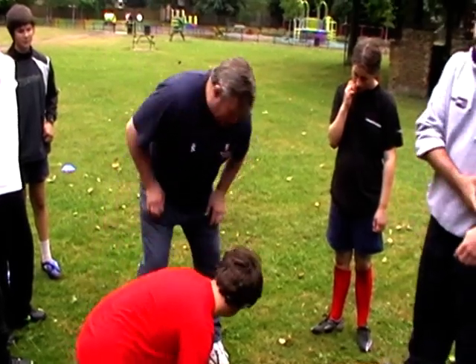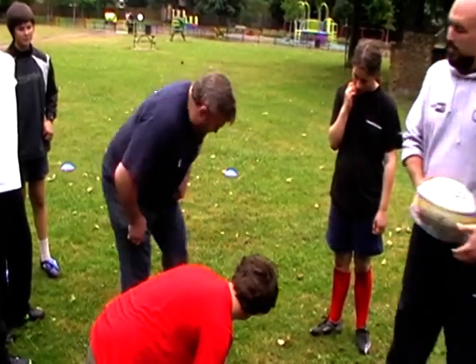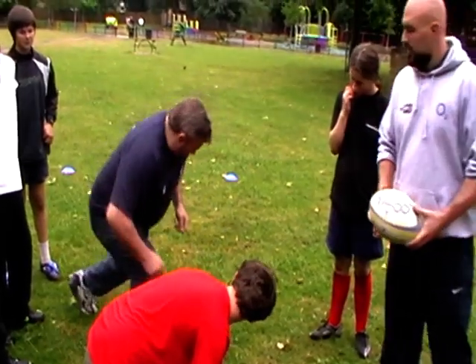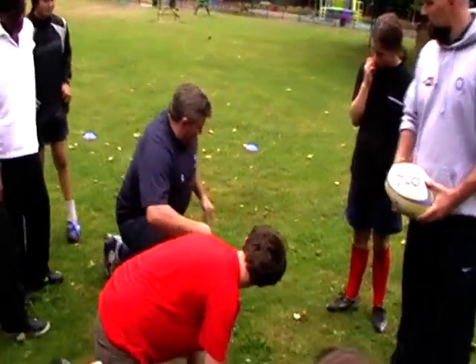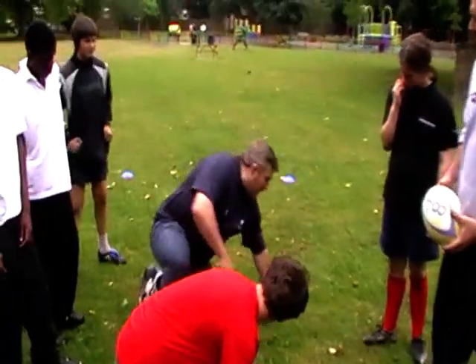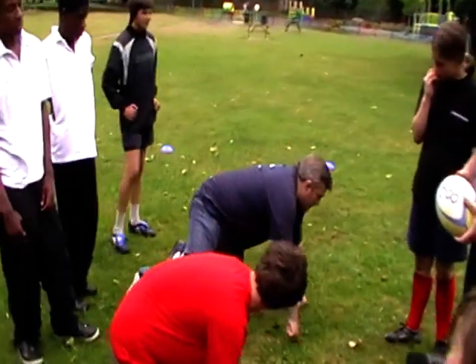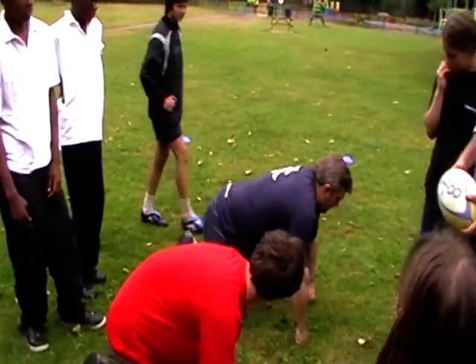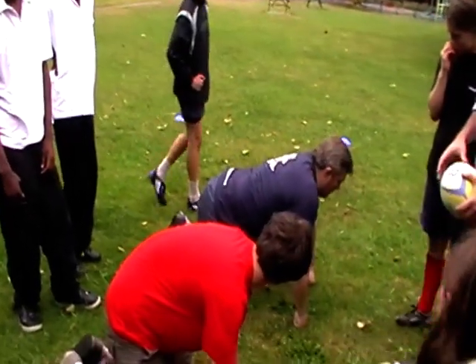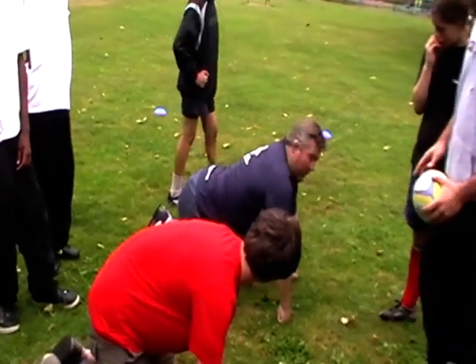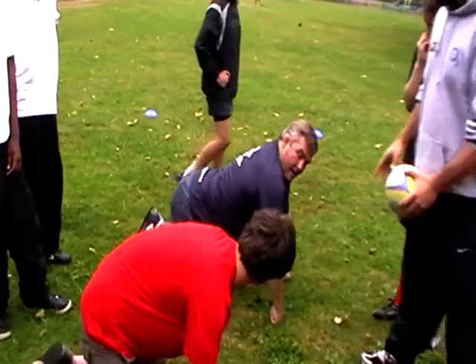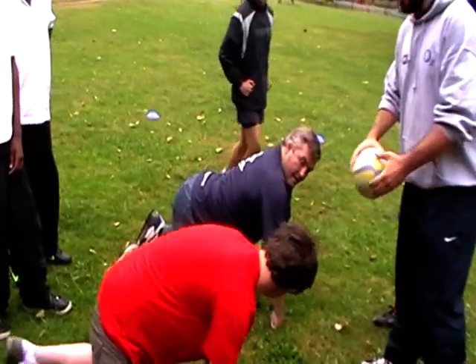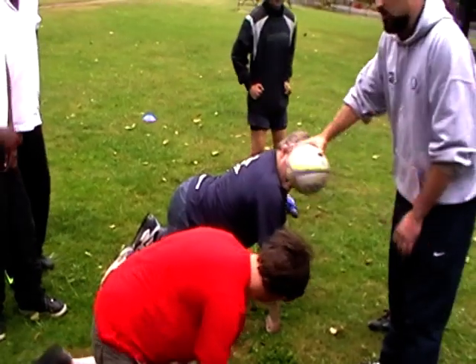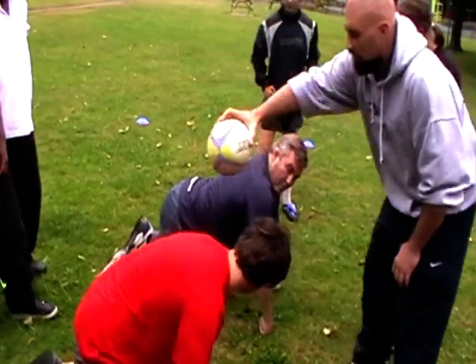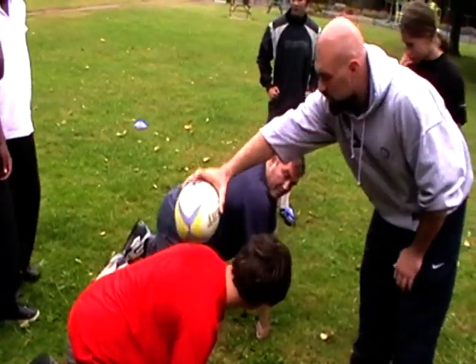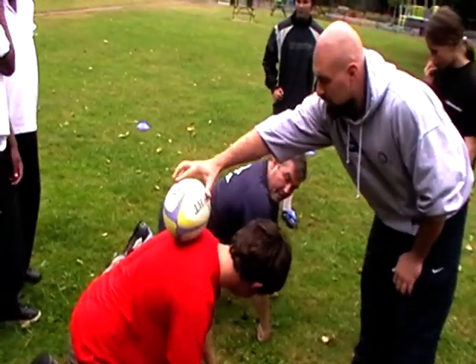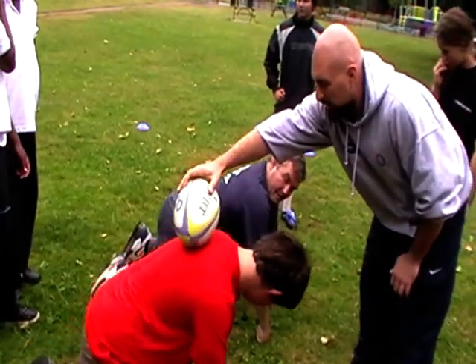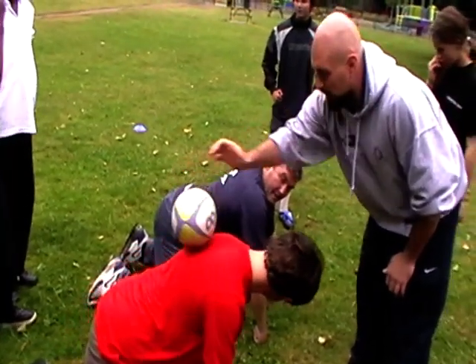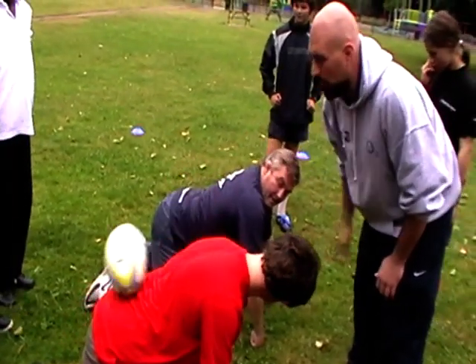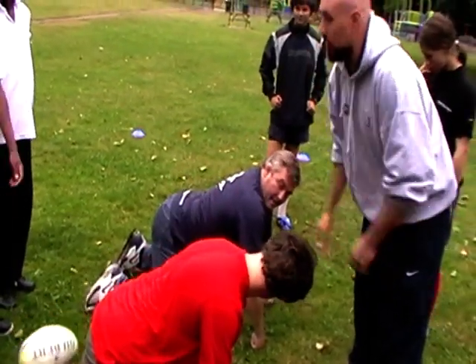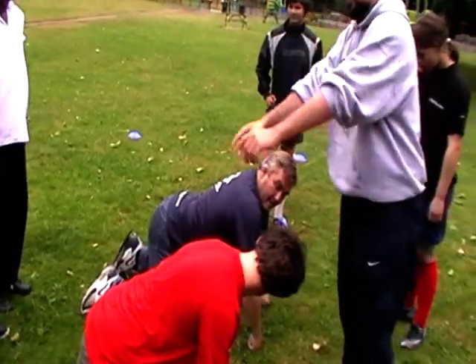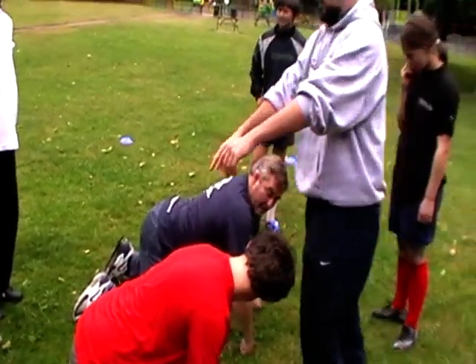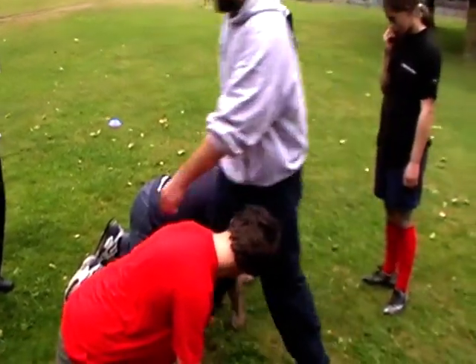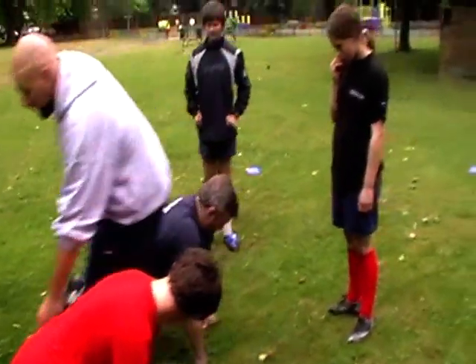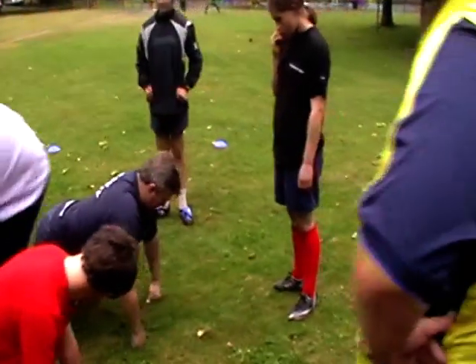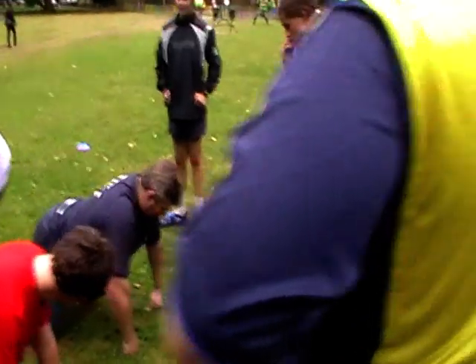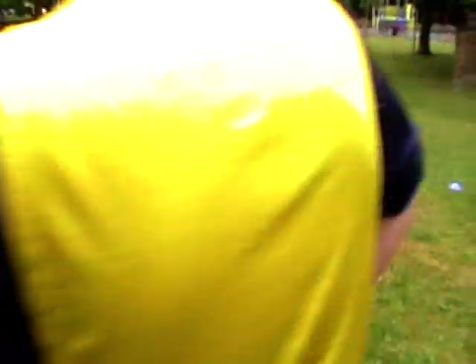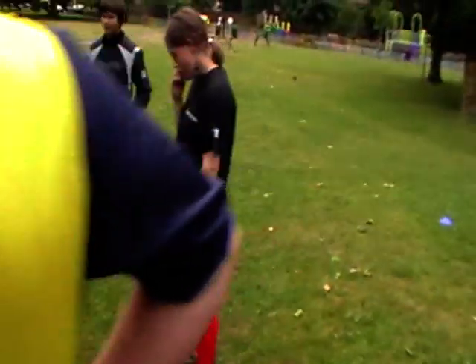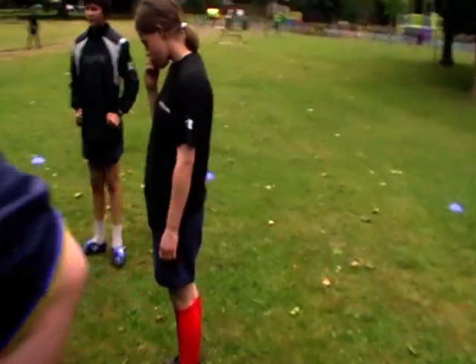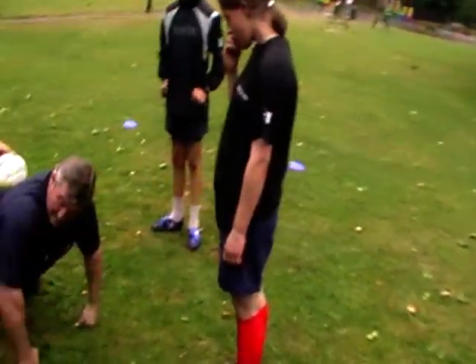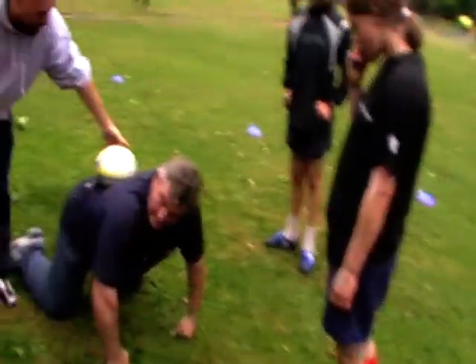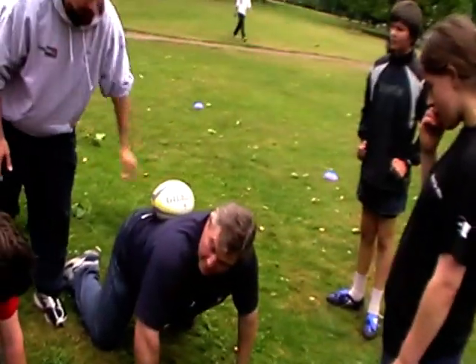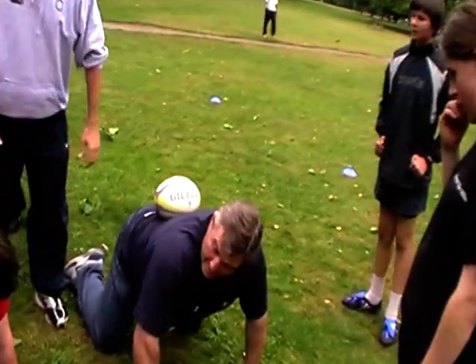If that was me, I was playing like this, it wouldn't be like that. If we see on Charlie's back, put the ball and it rolls off. If we do it on Jason's back, because he's got the strong body position, the ball sits in there nice and neatly.